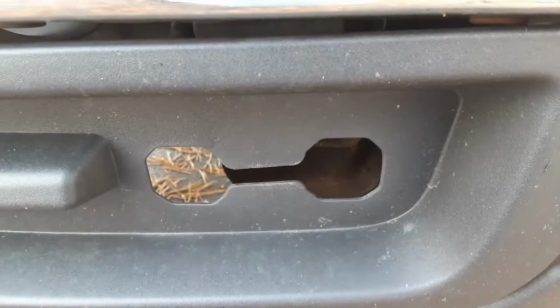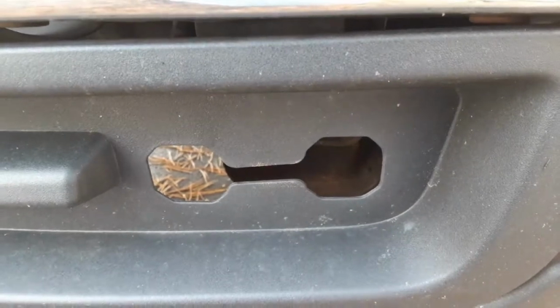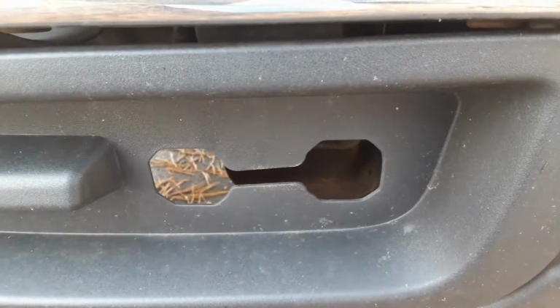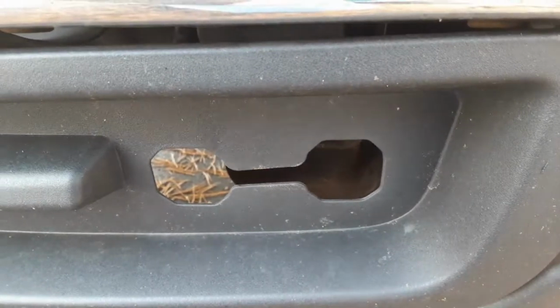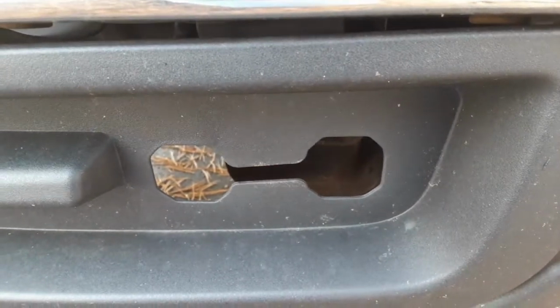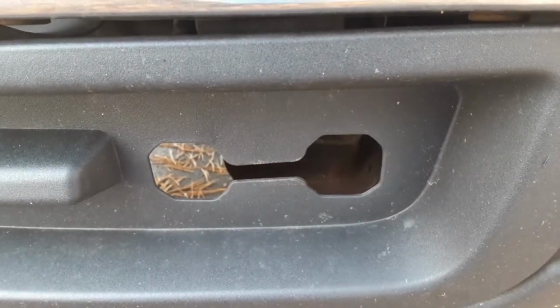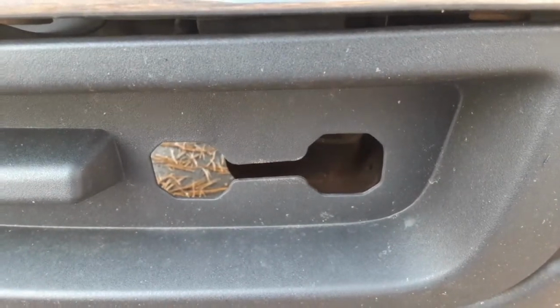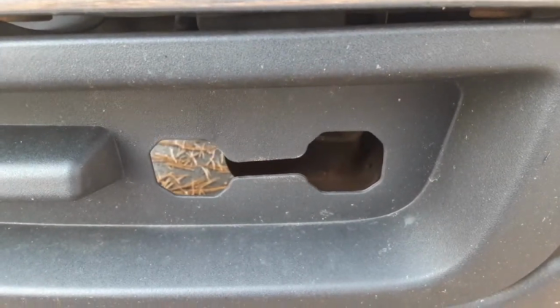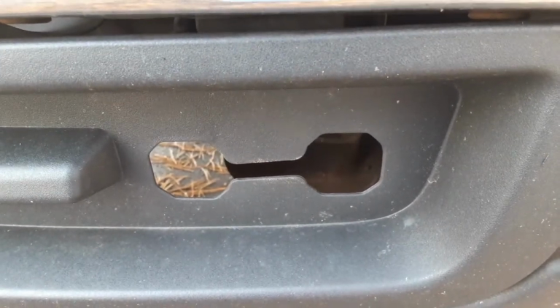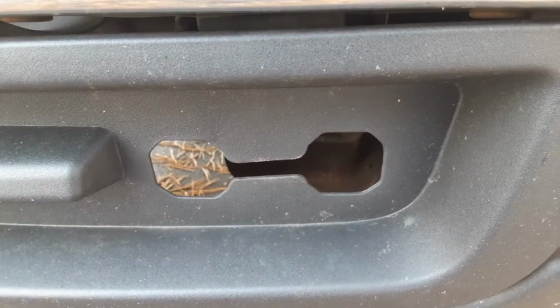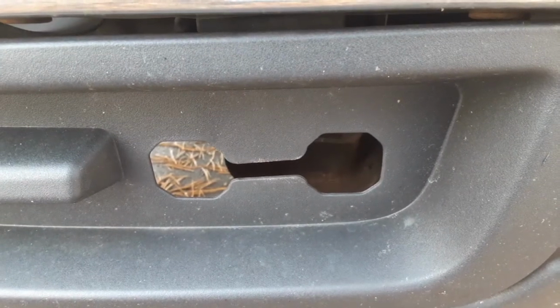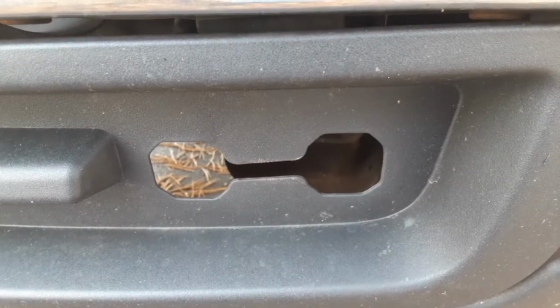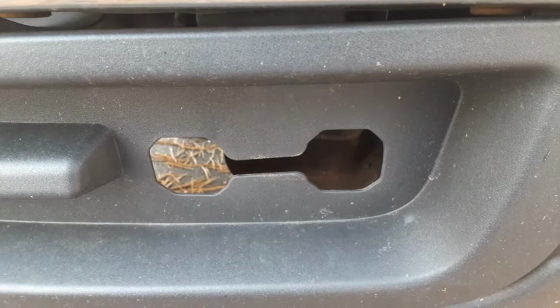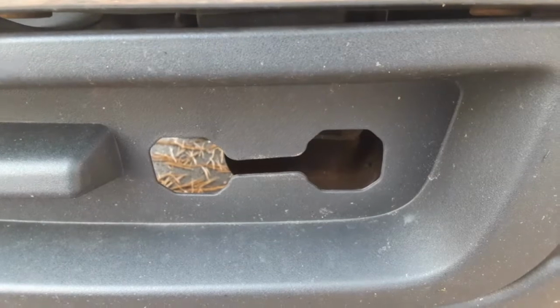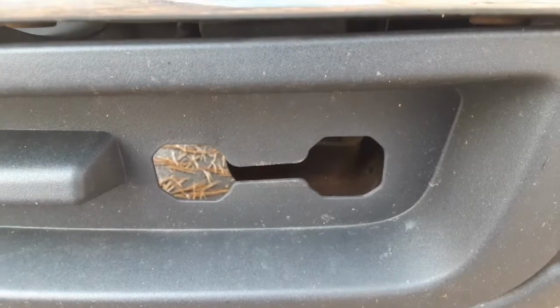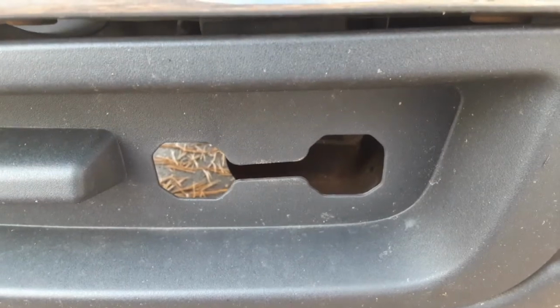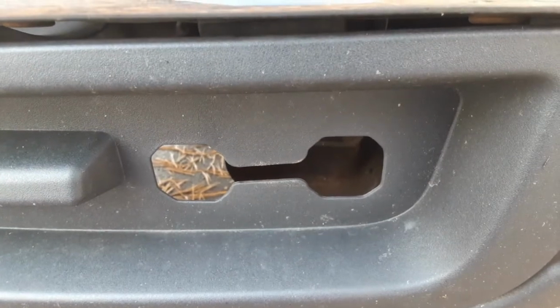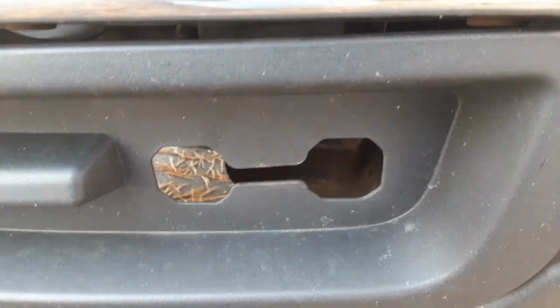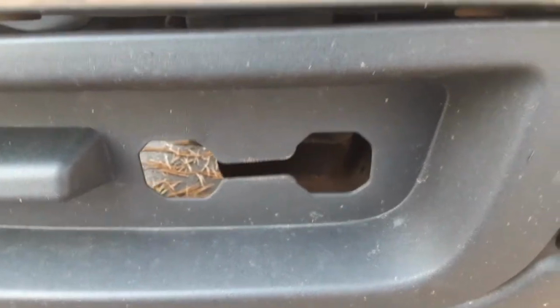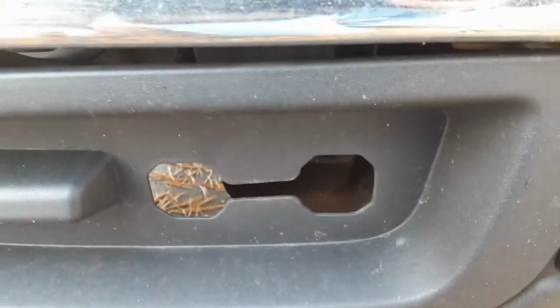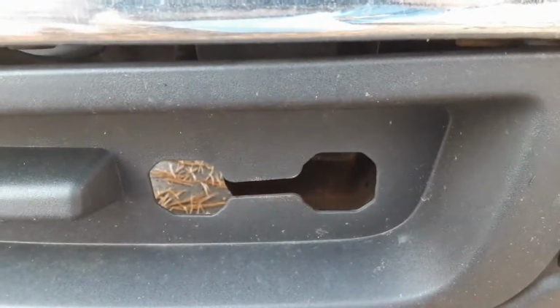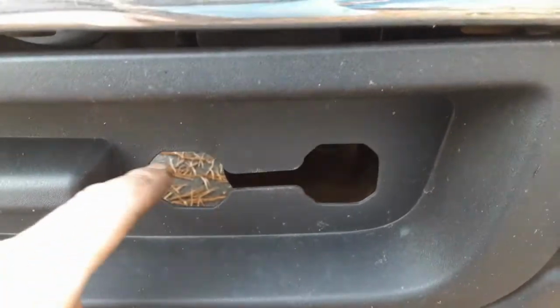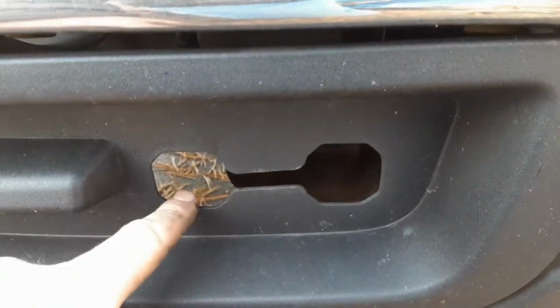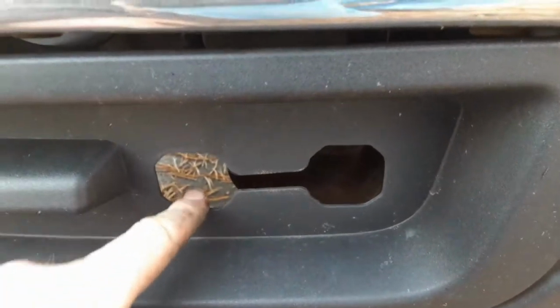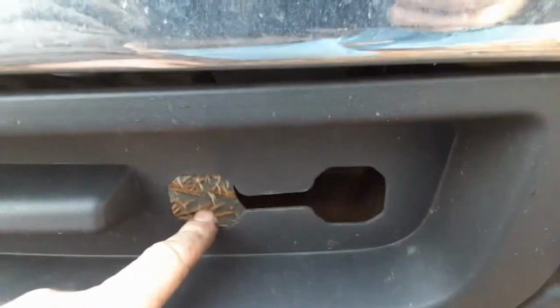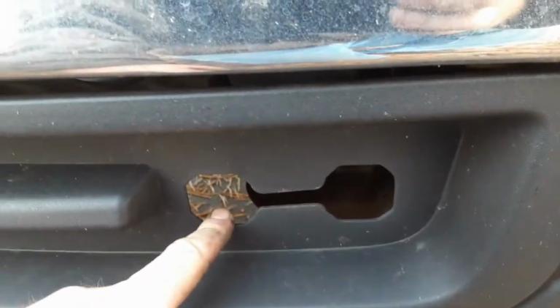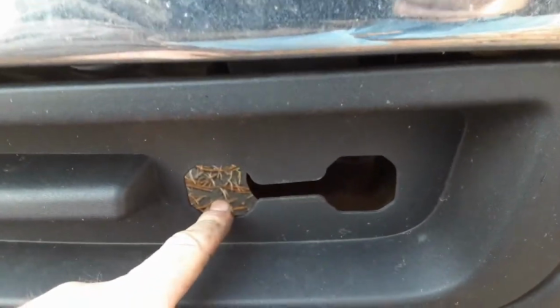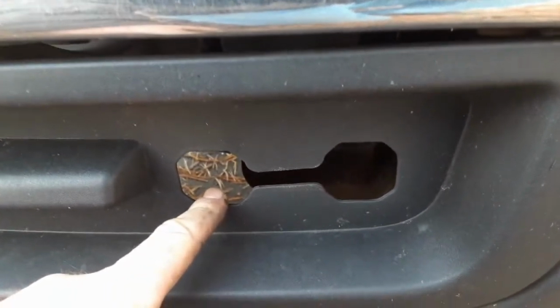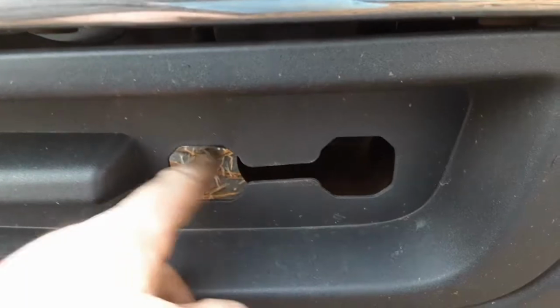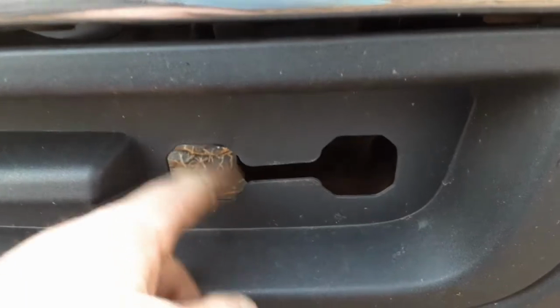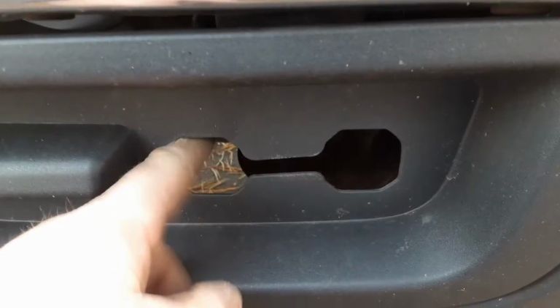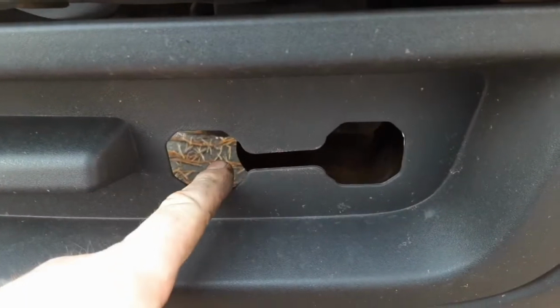This is how you install the tow hooks on the 07 to 2014 Sierras and Silverados. If you got the base work truck, you don't have tow hooks.